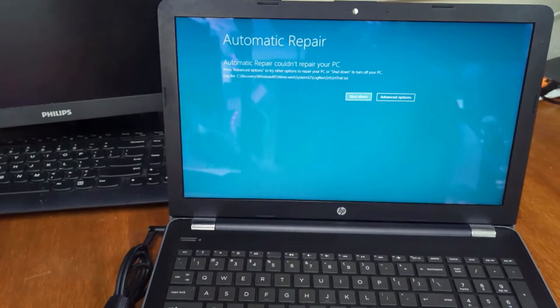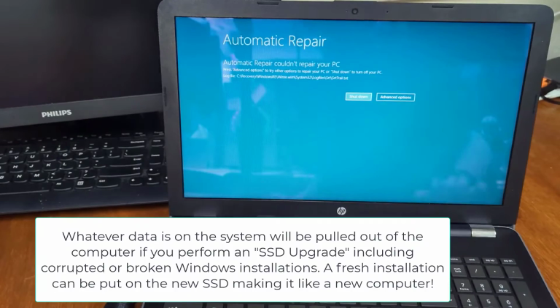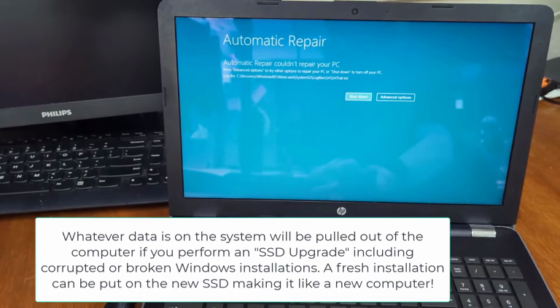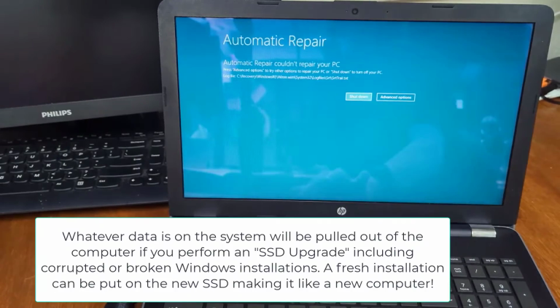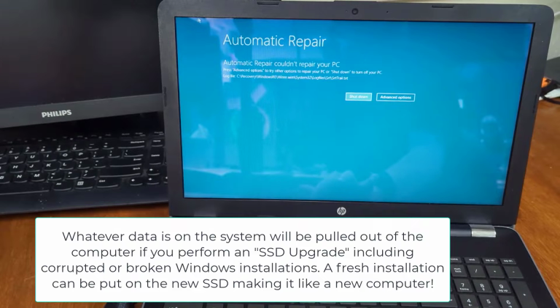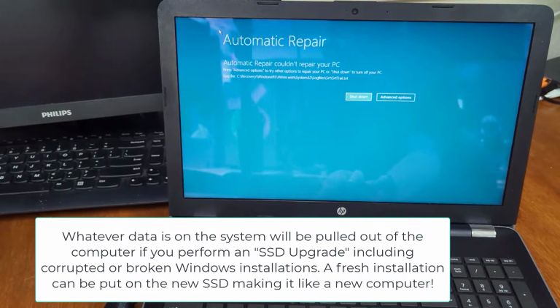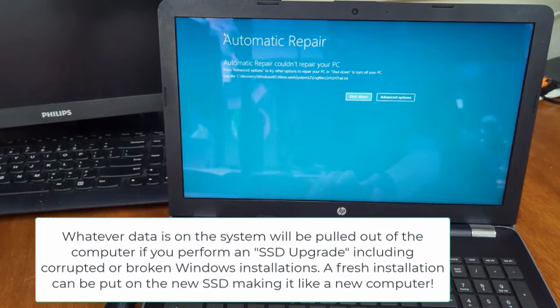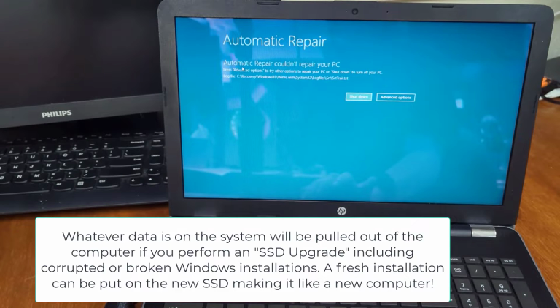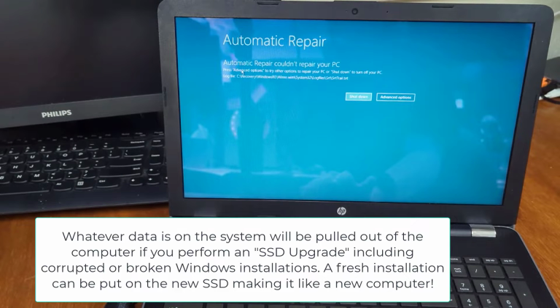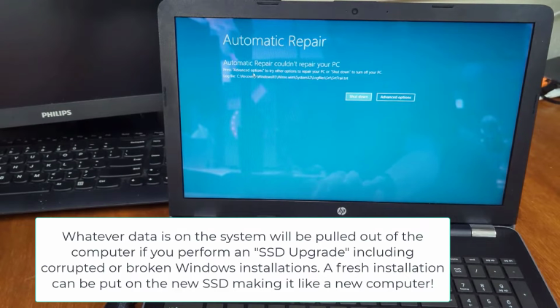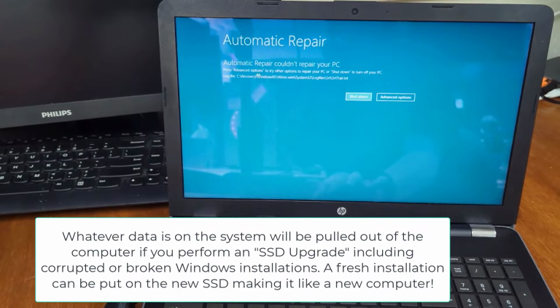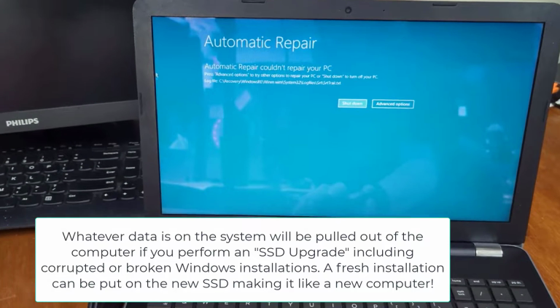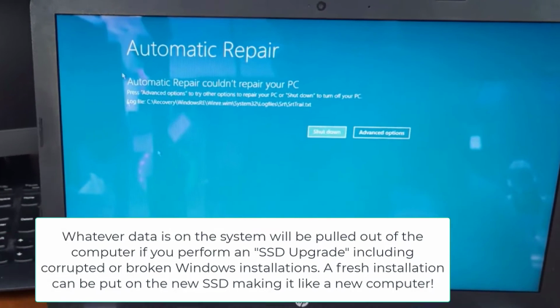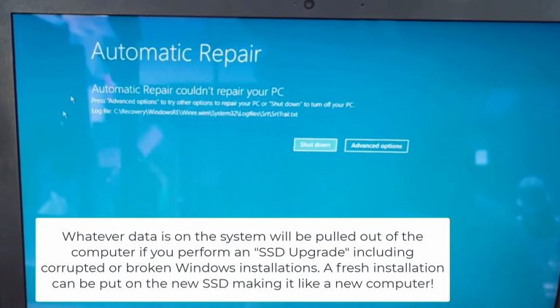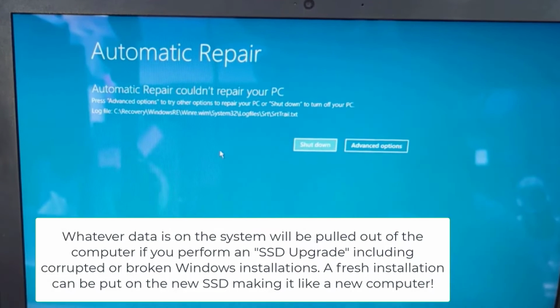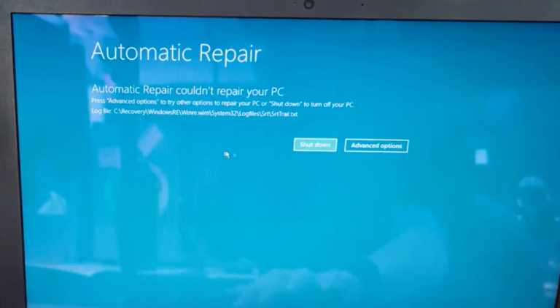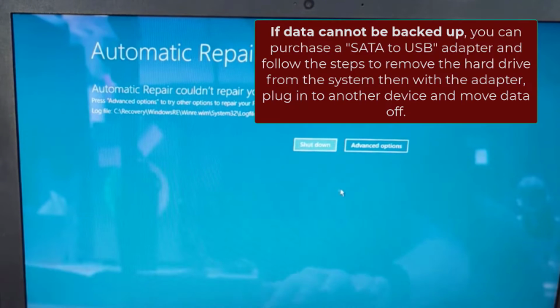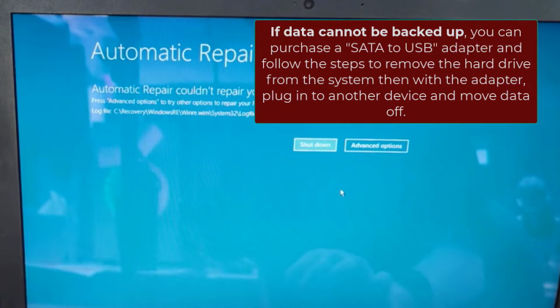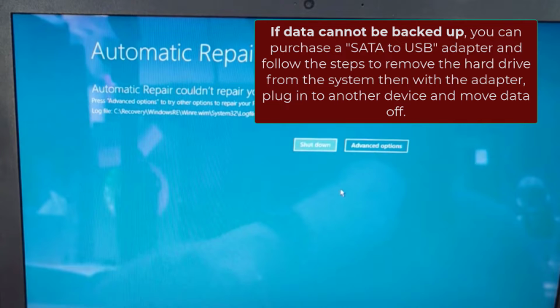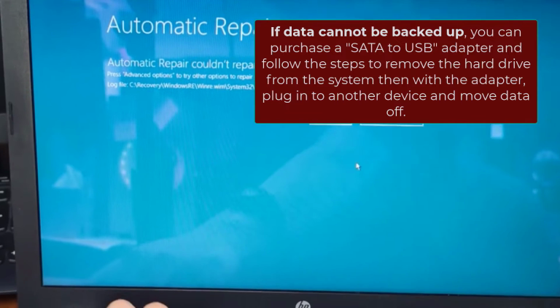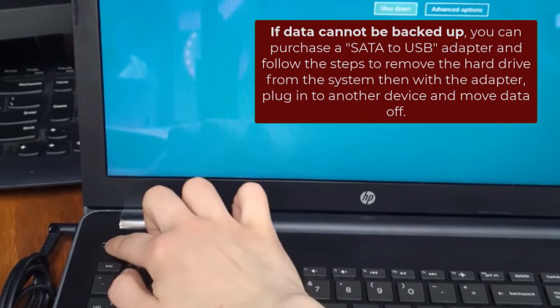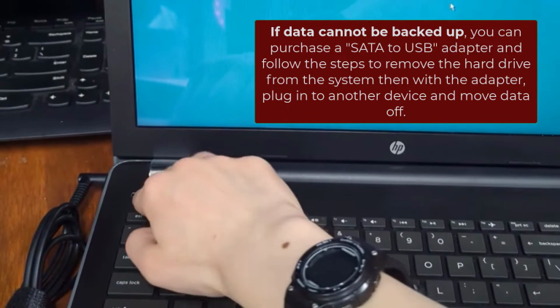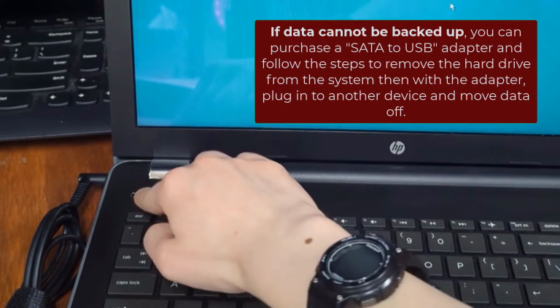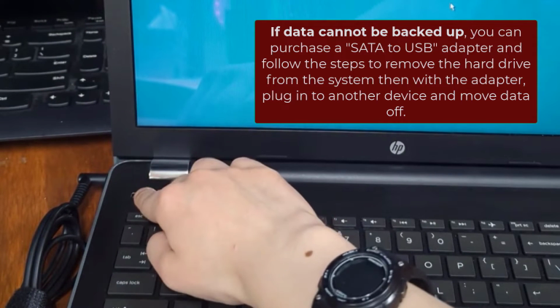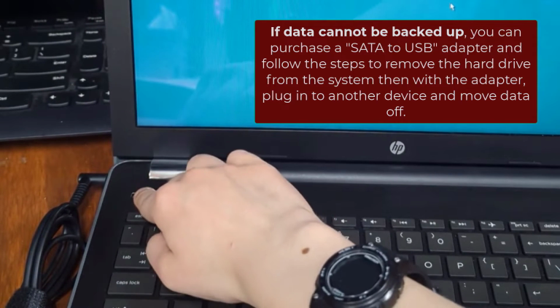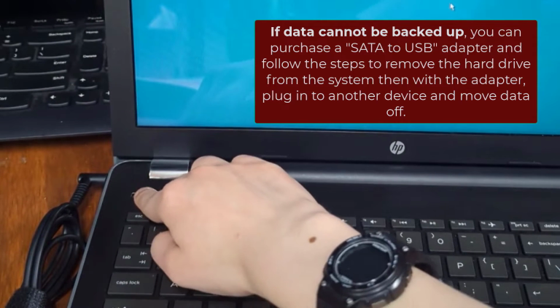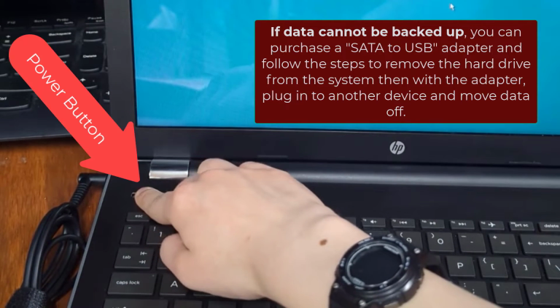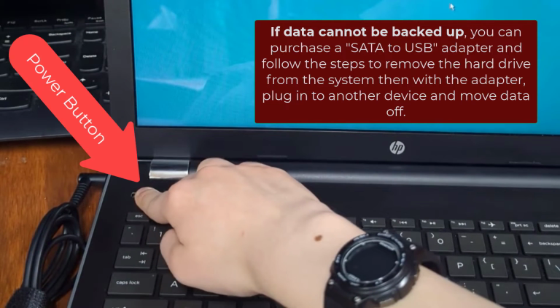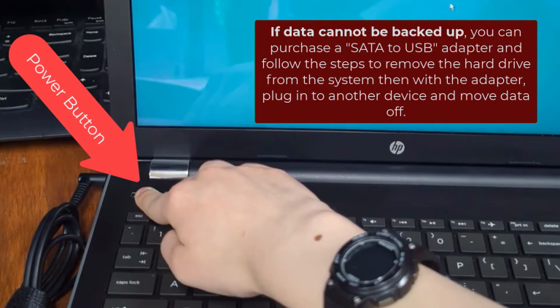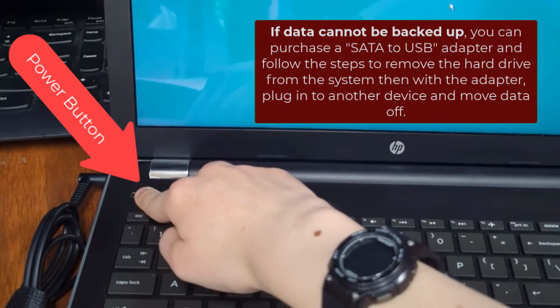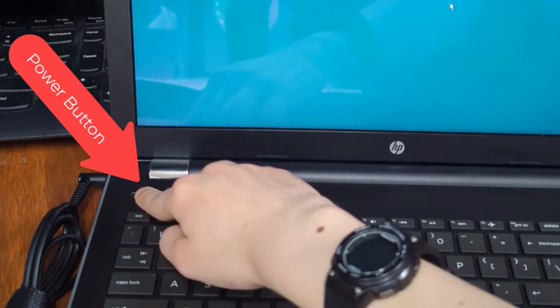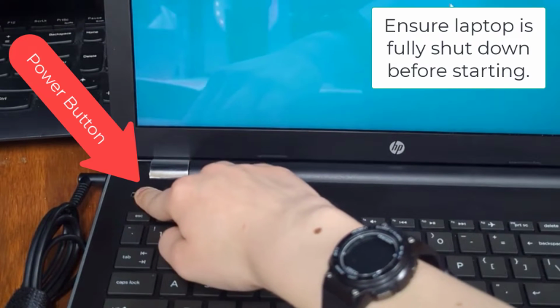If you have this computer, especially if it's doing something similar to this where it won't boot anymore, make sure you have all your data moved off of the device and go ahead and power down the device fully by holding this button here.